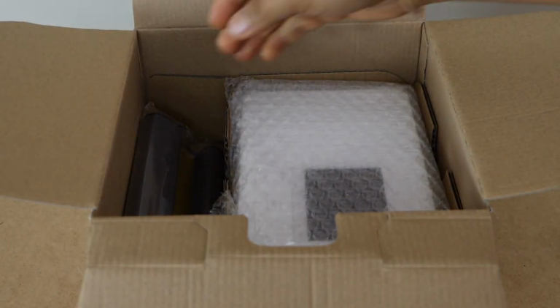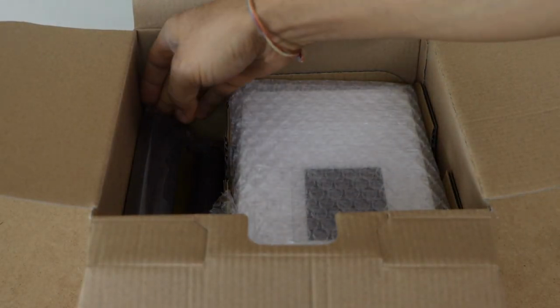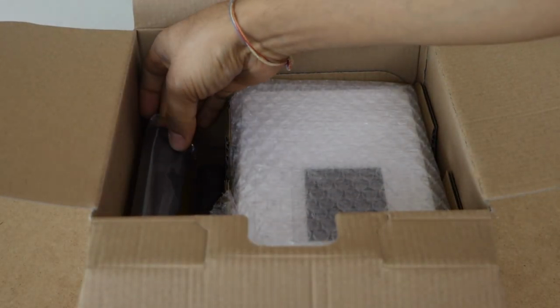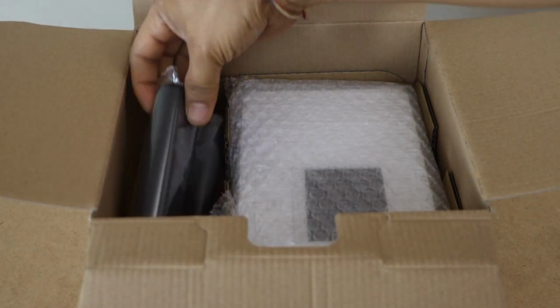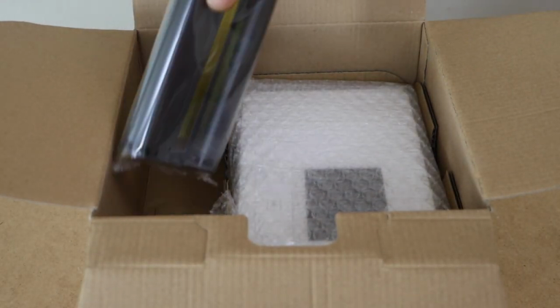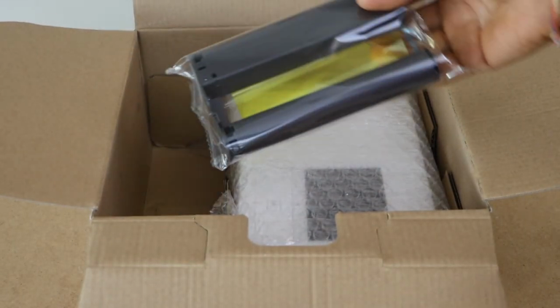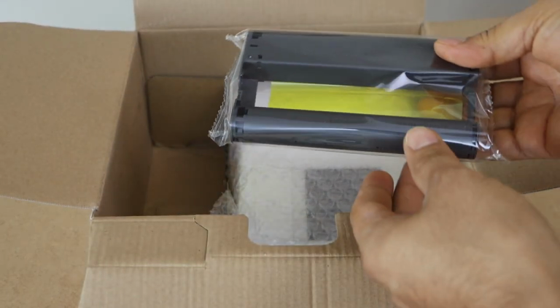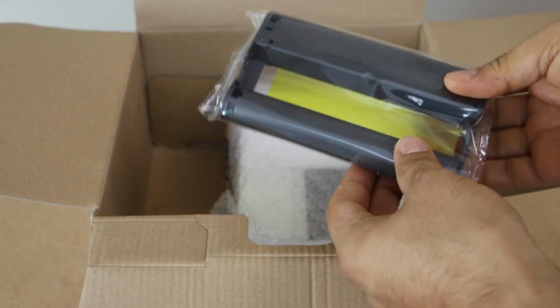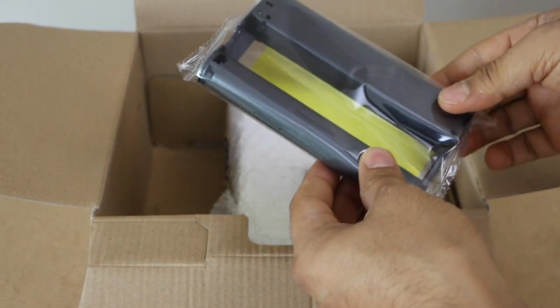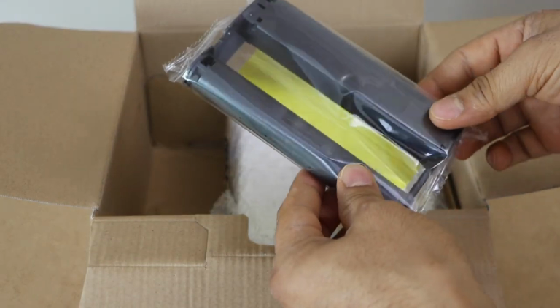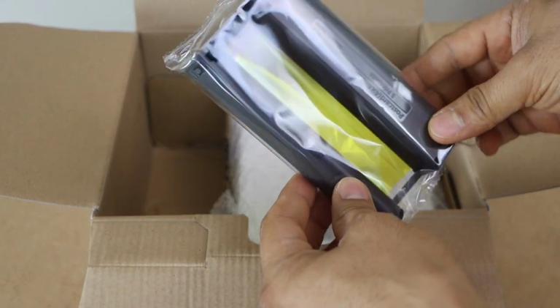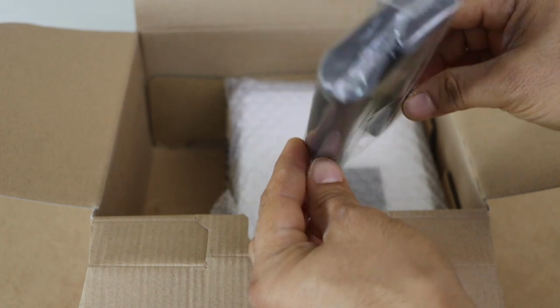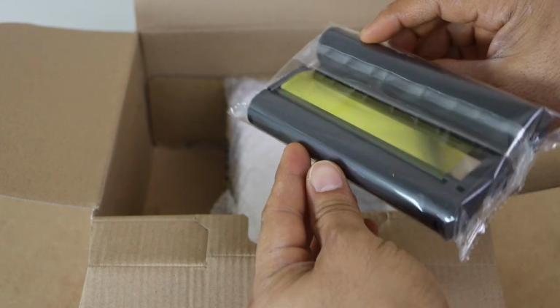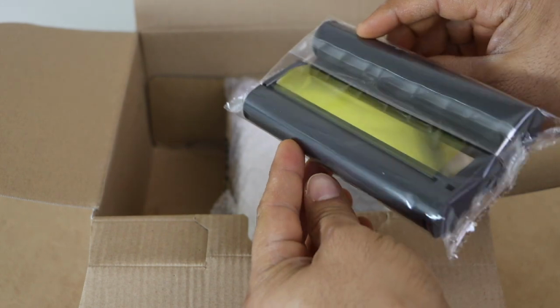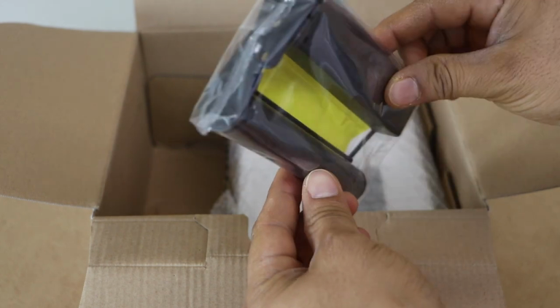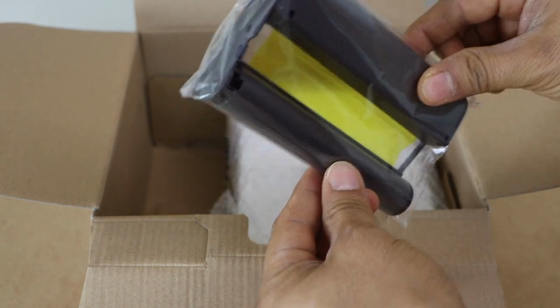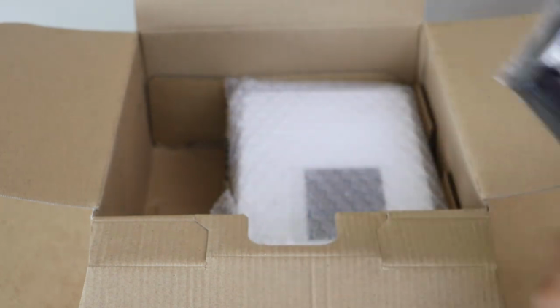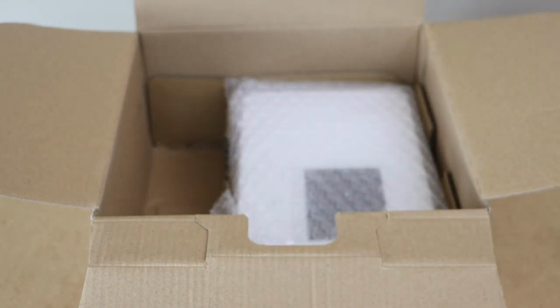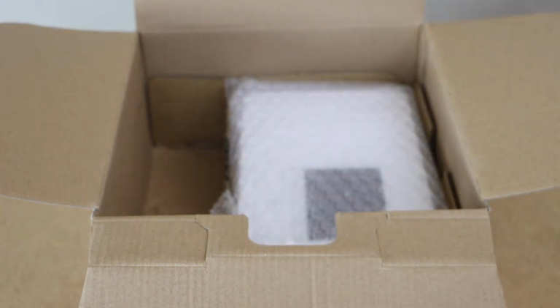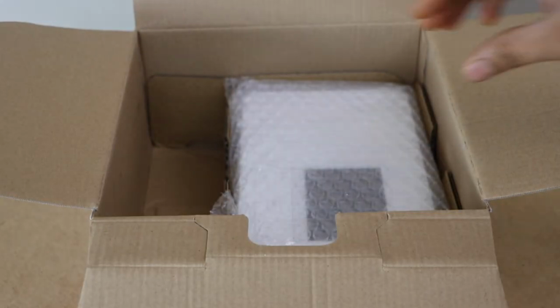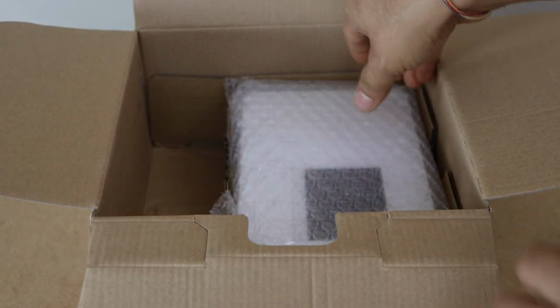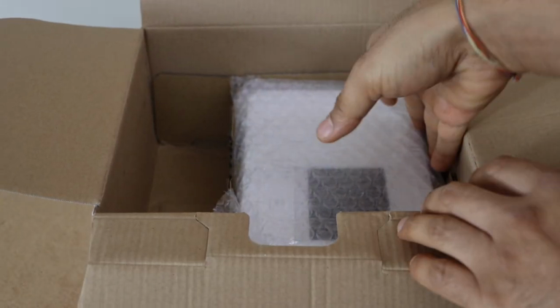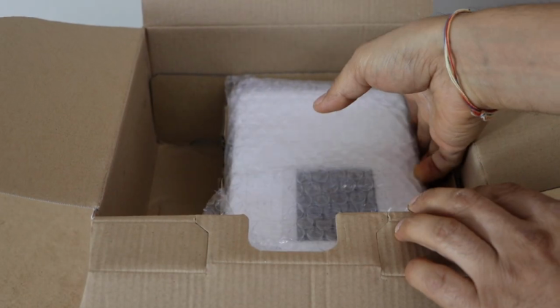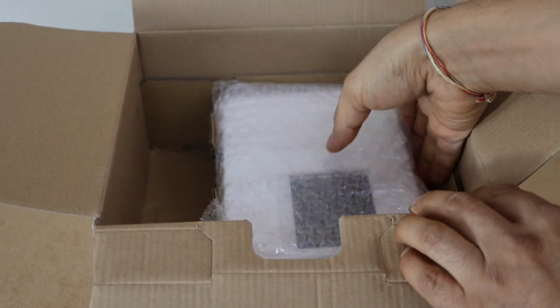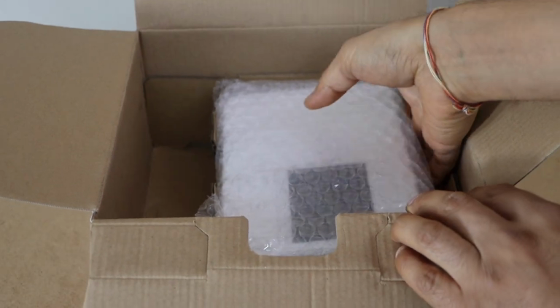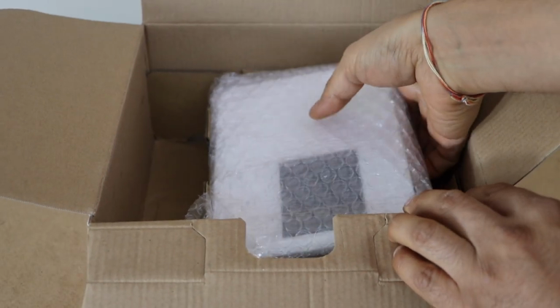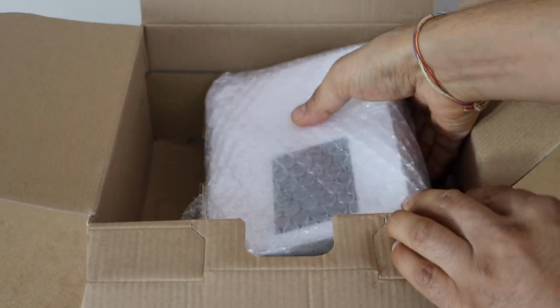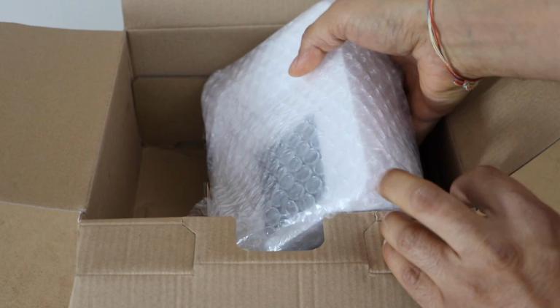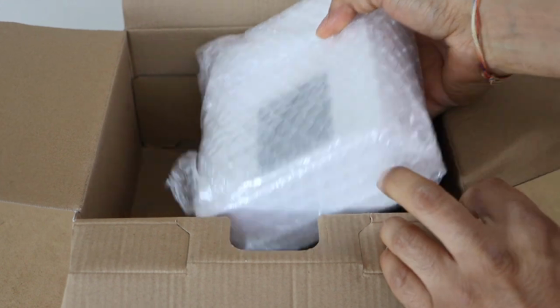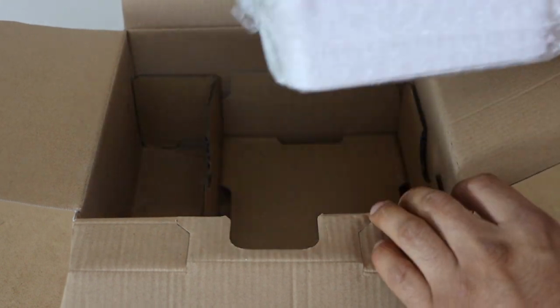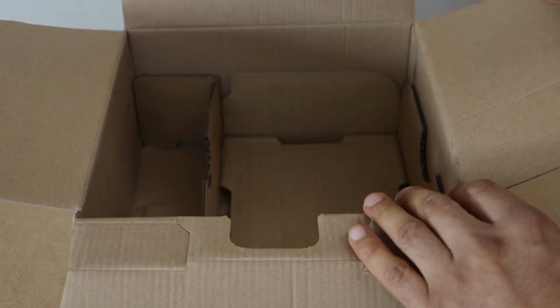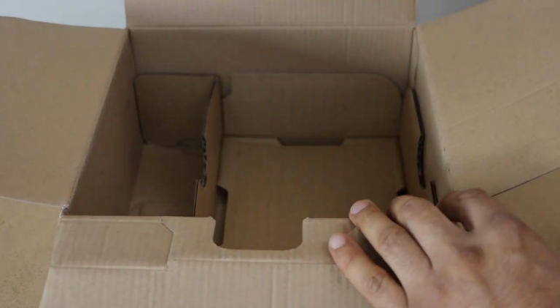We also get a cartridge. And here is the printer itself, in white color.